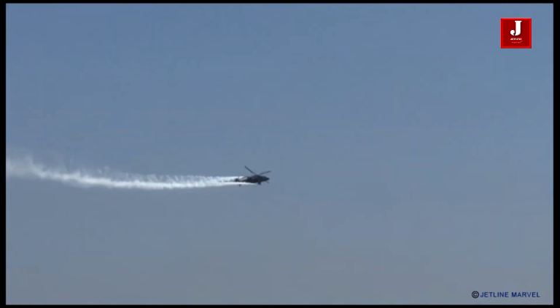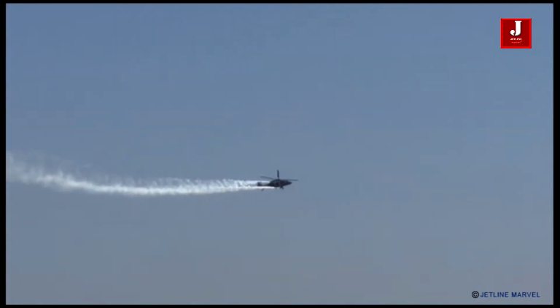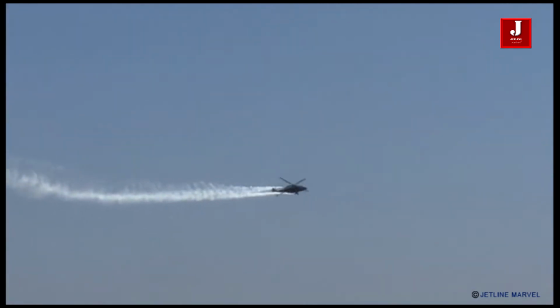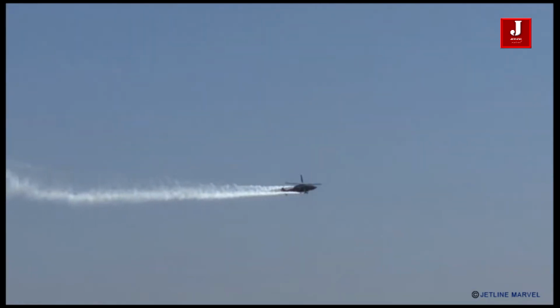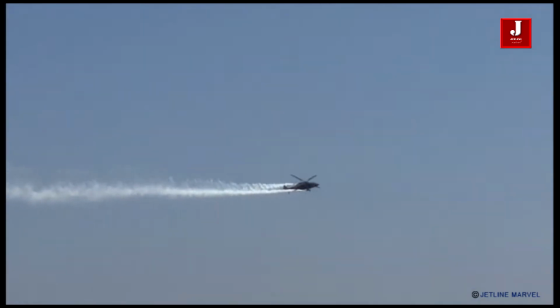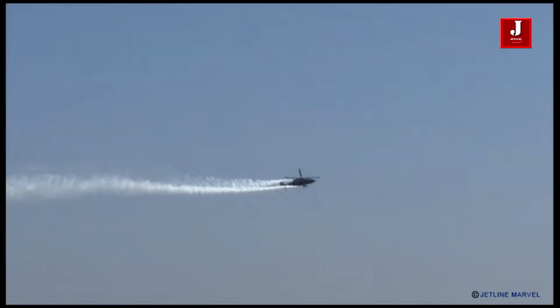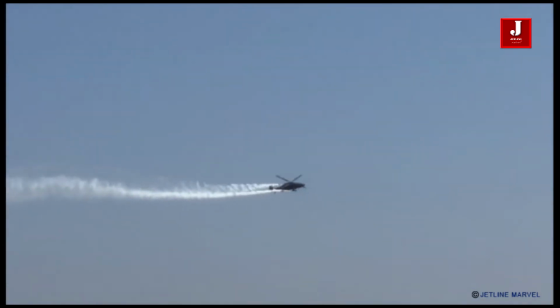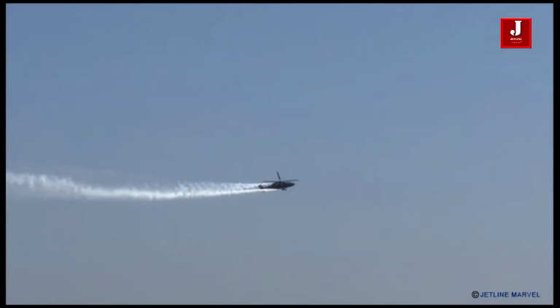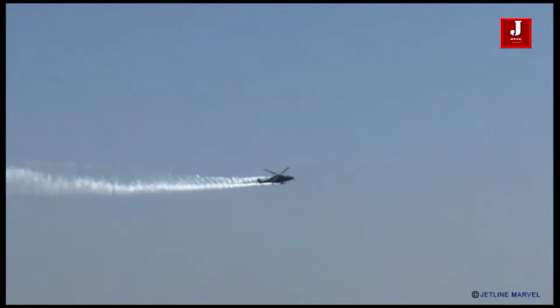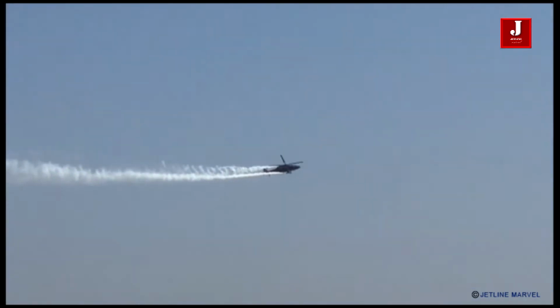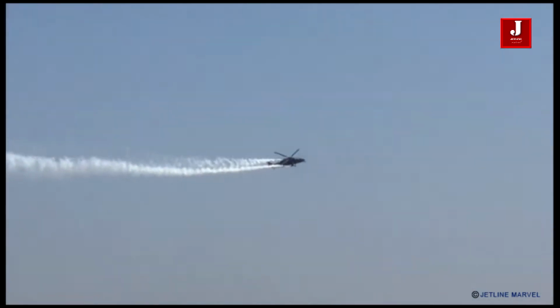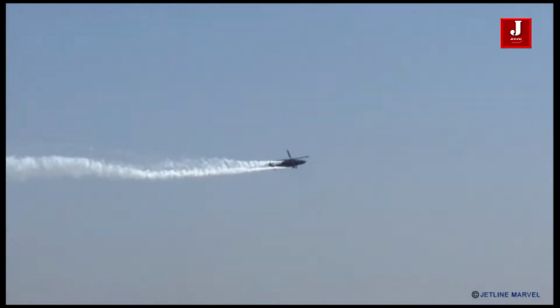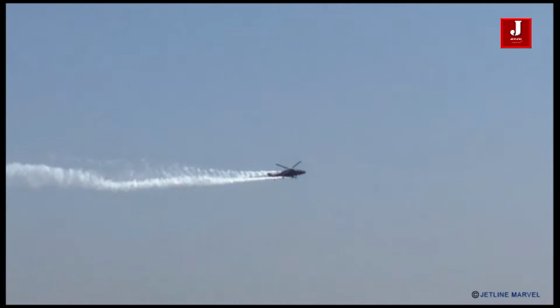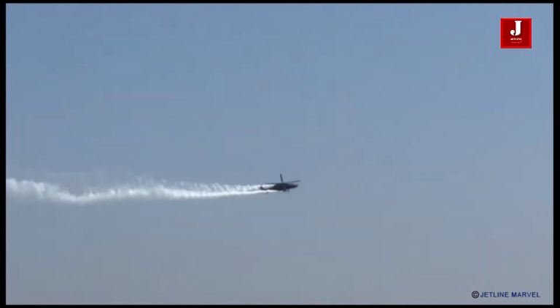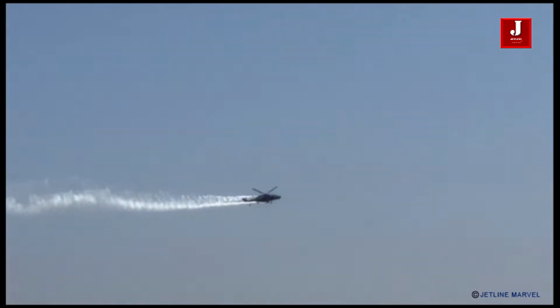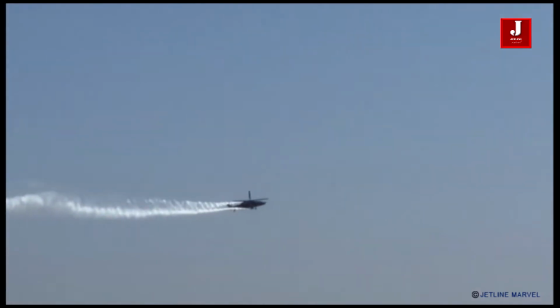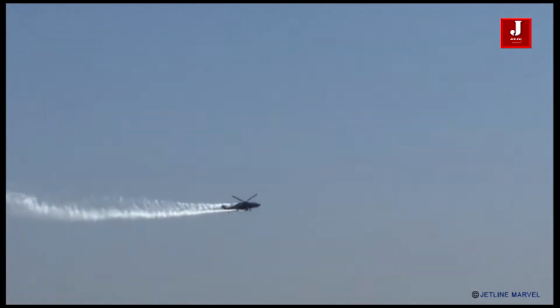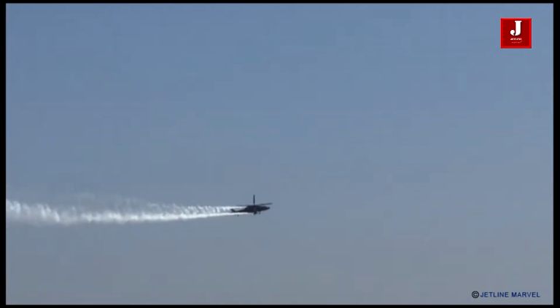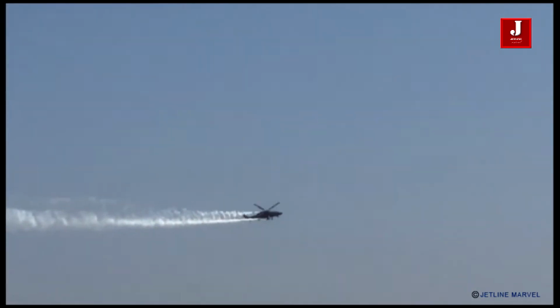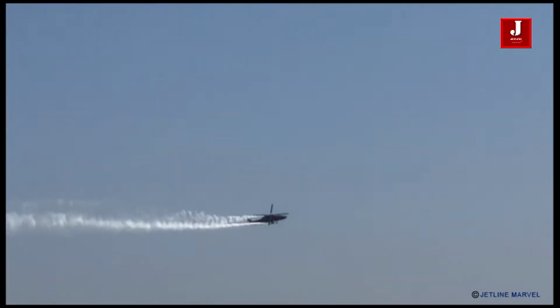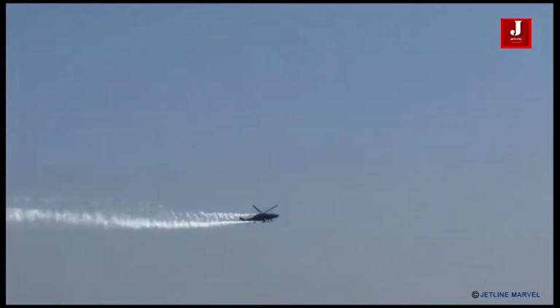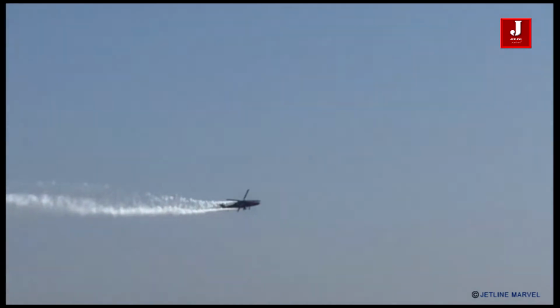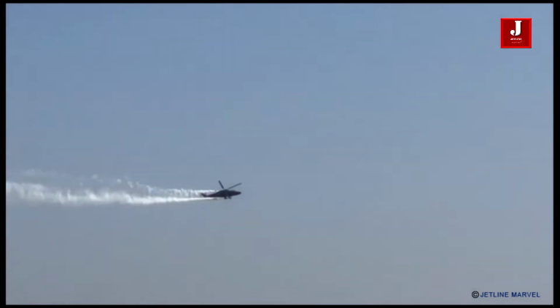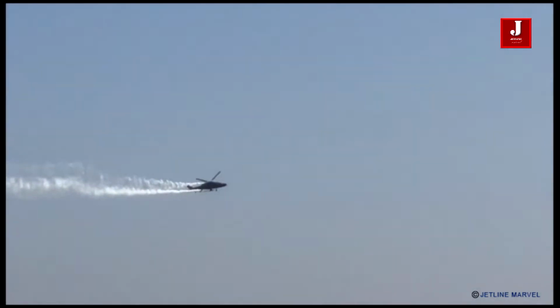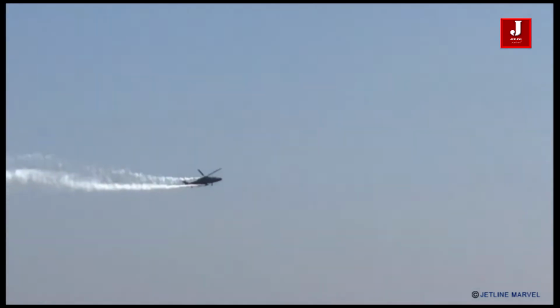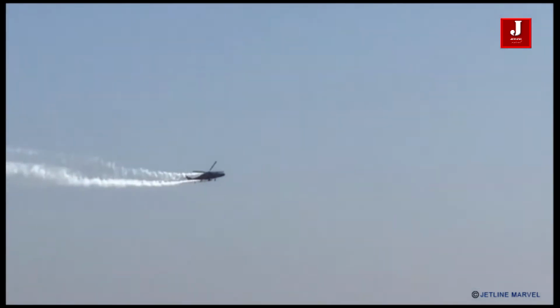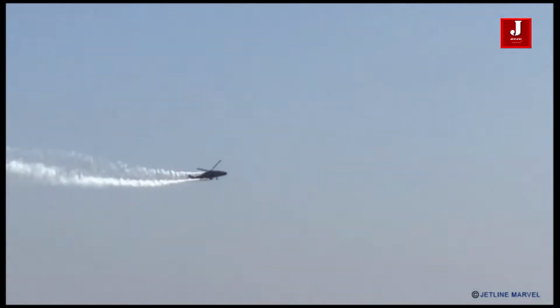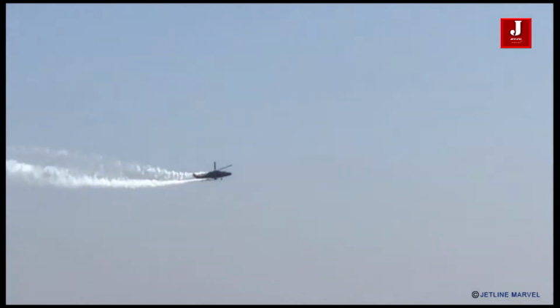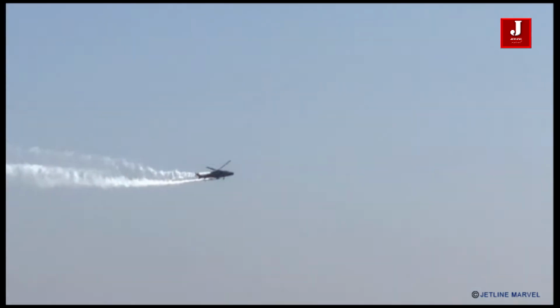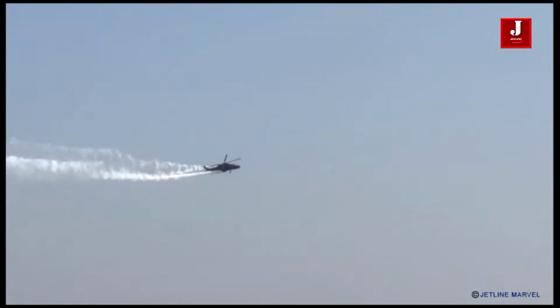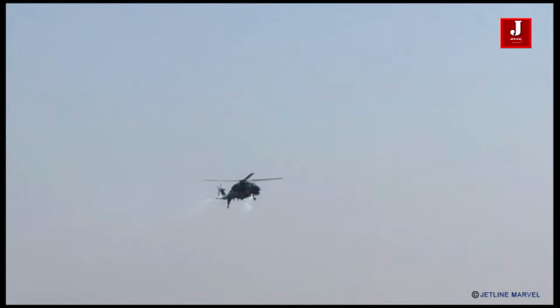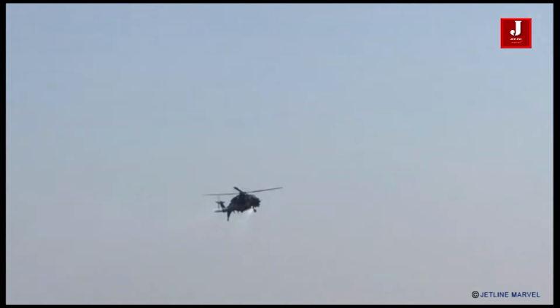Ladies and gentlemen, that completes the display by the light combat helicopter. Please give her a warm round of applause.